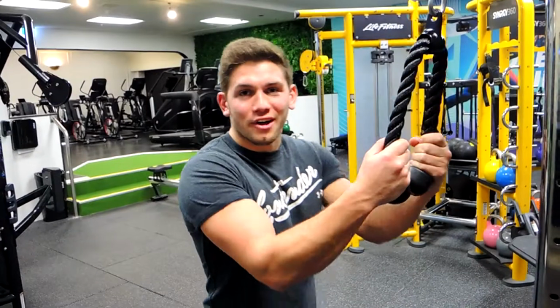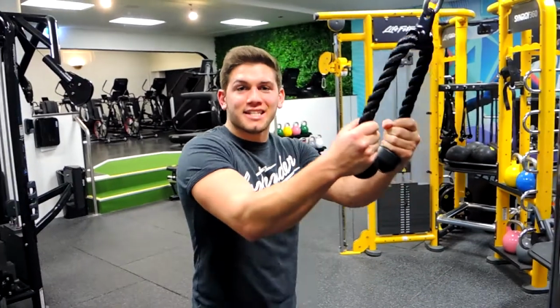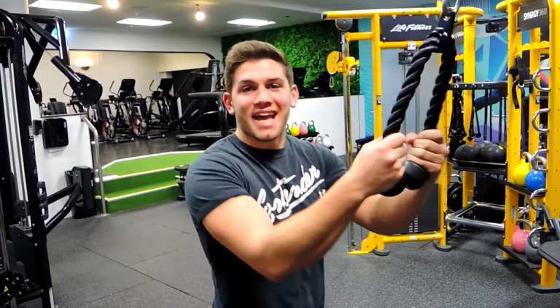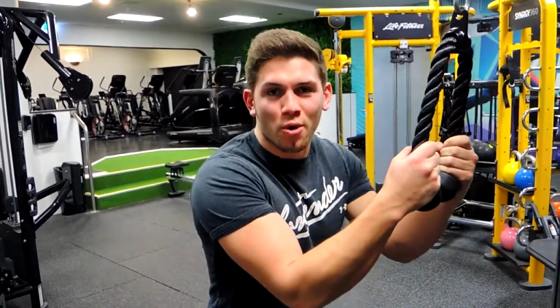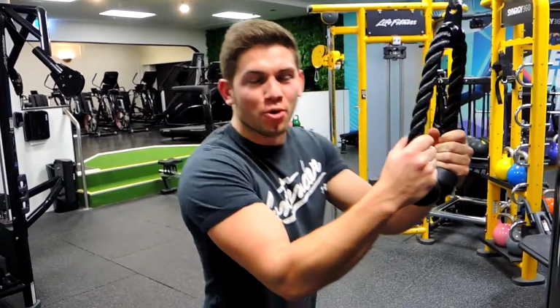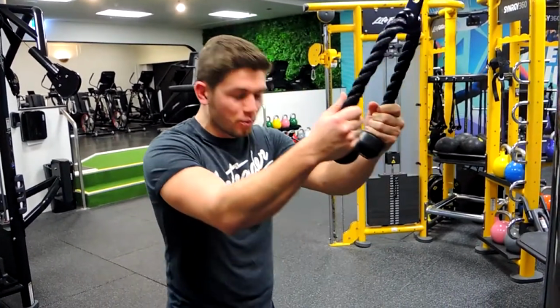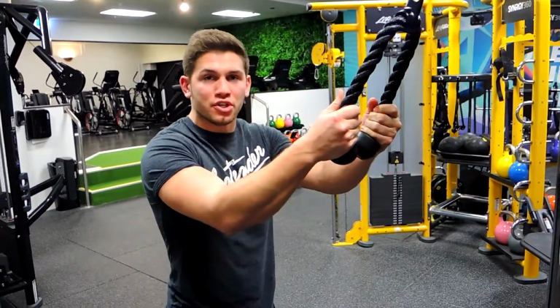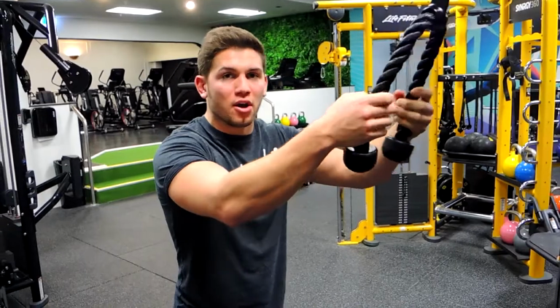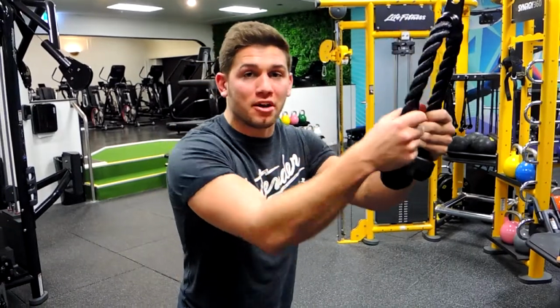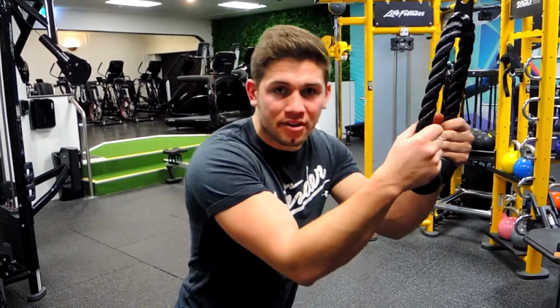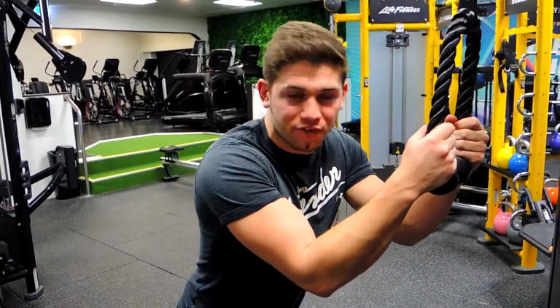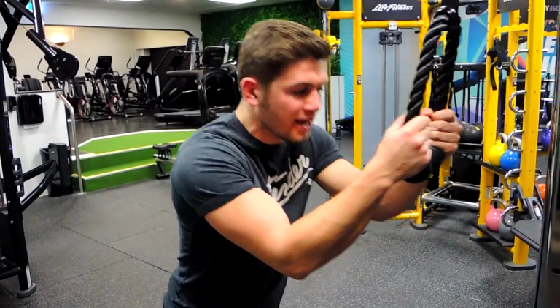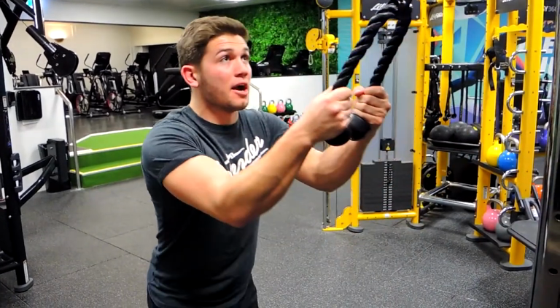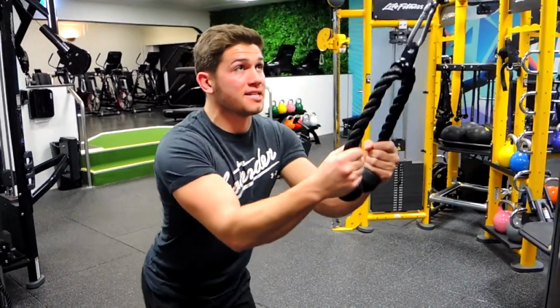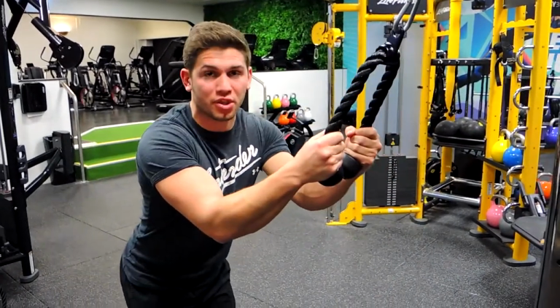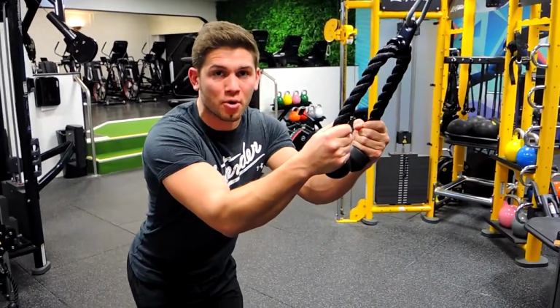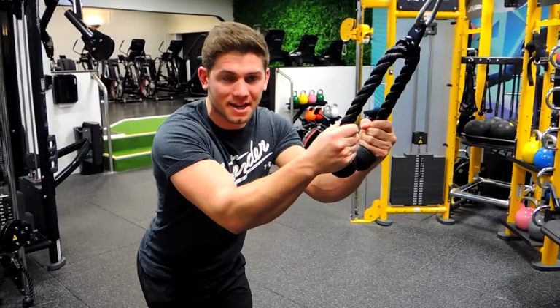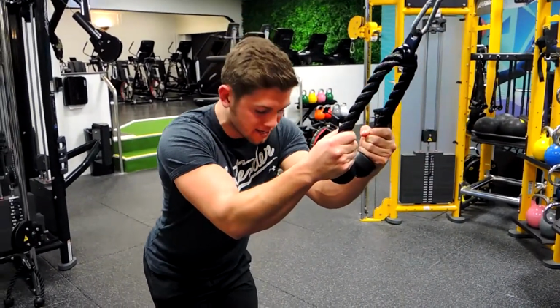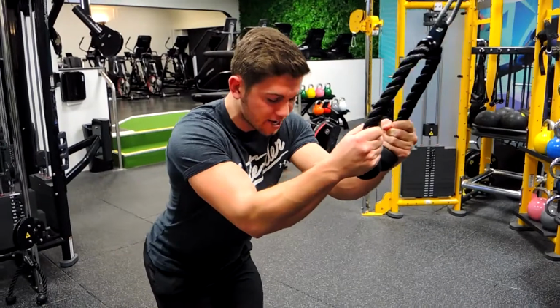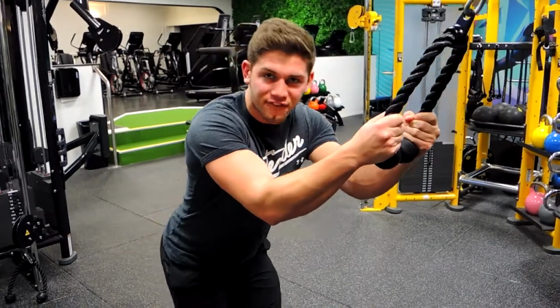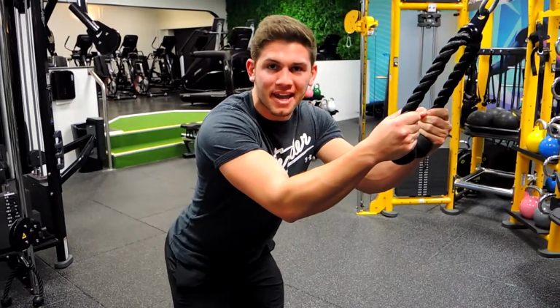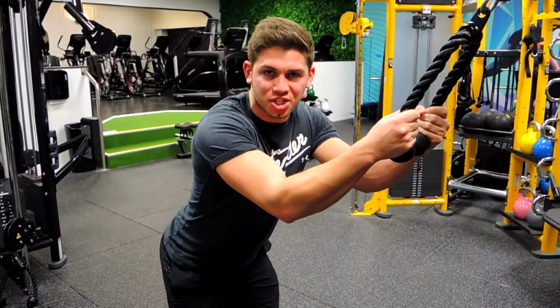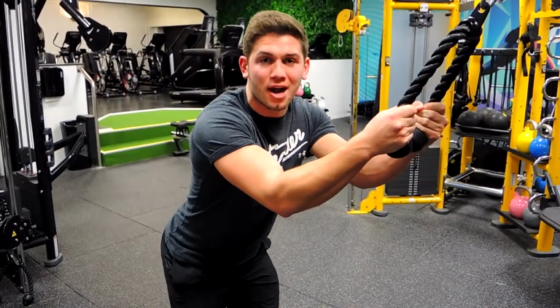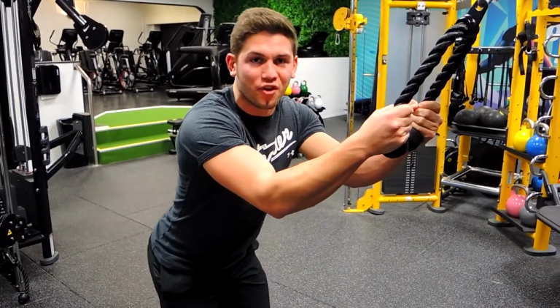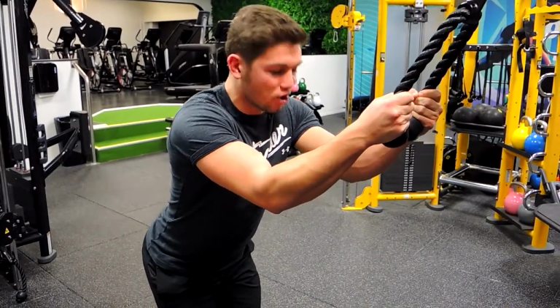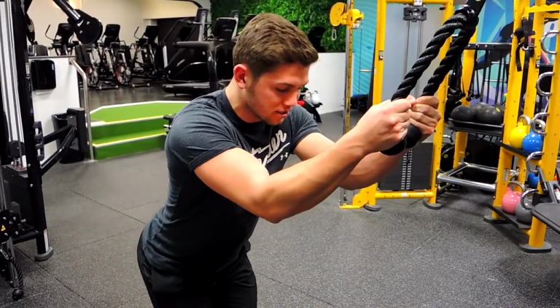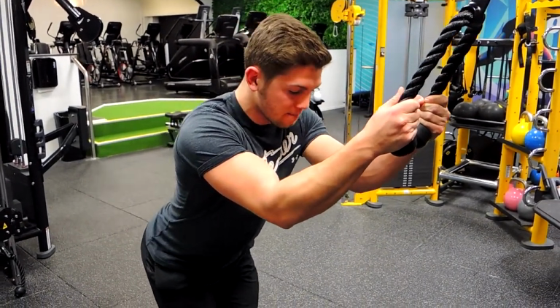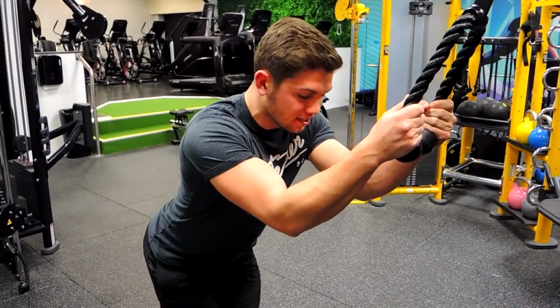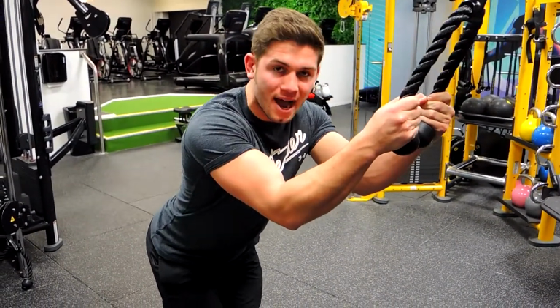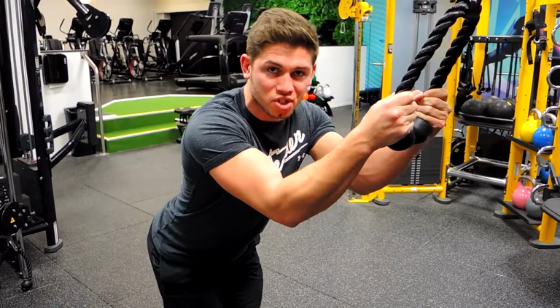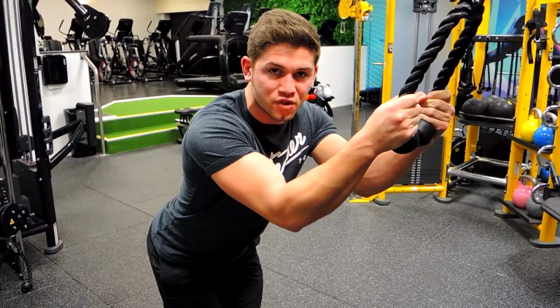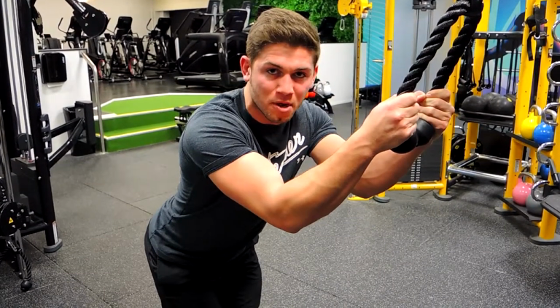This is a standing rope cable crunch. Load up the weight a little bit lighter than you would if you're kneeling. Create tension with the cable coming back slightly. Feet can be in any position — I prefer close. Basically, your arms don't move during this movement.